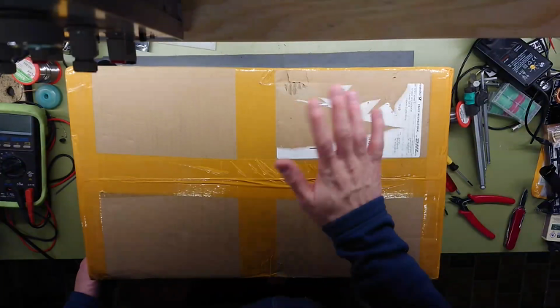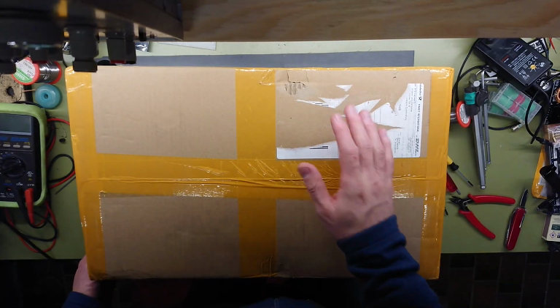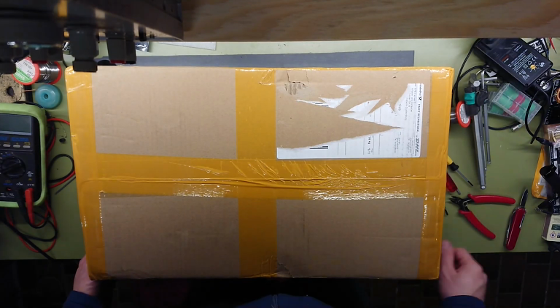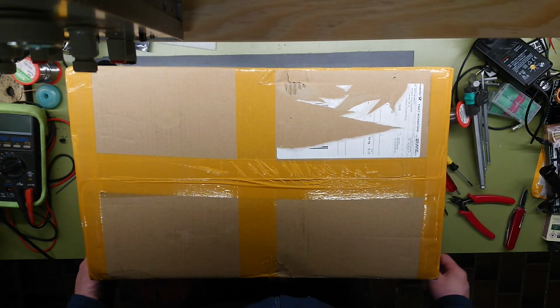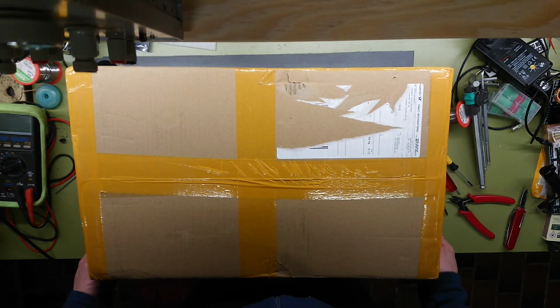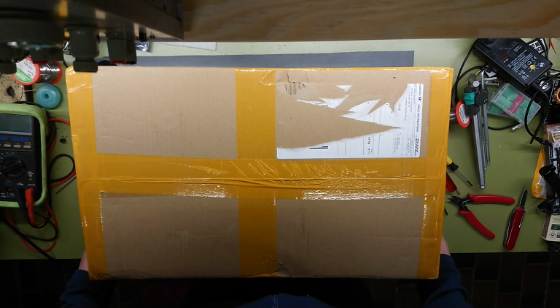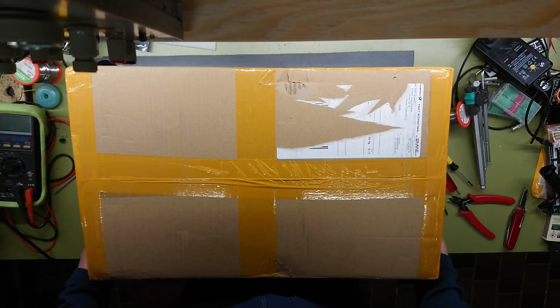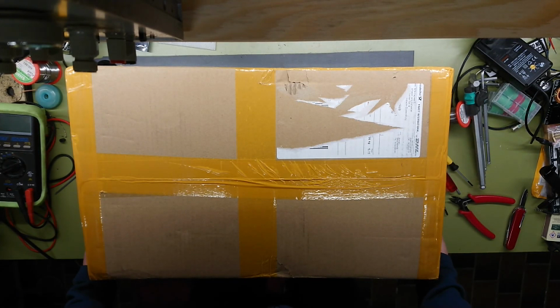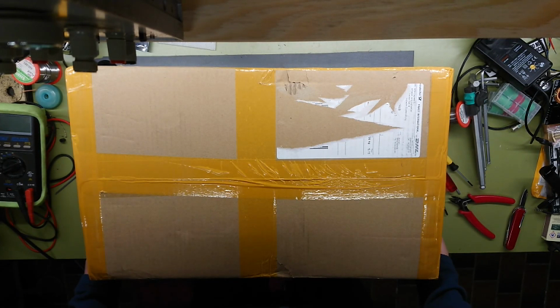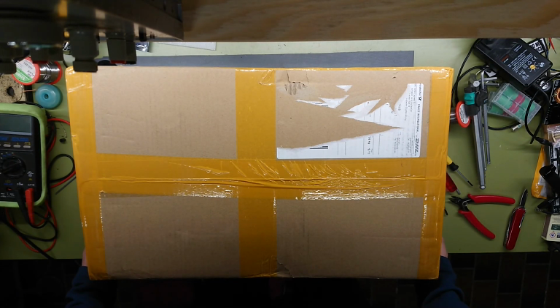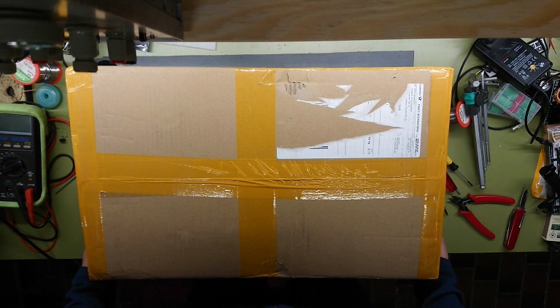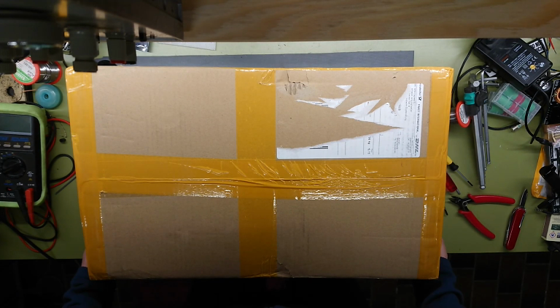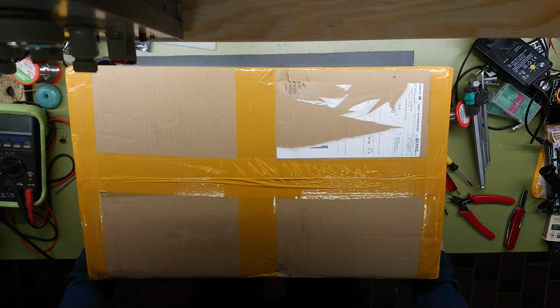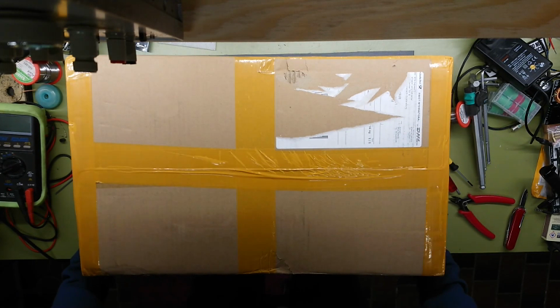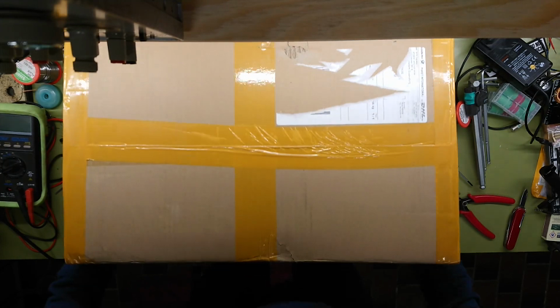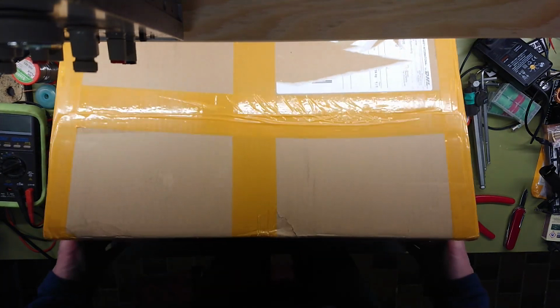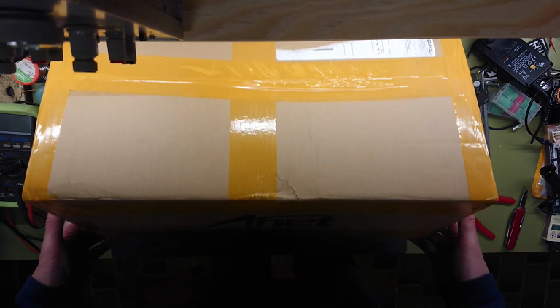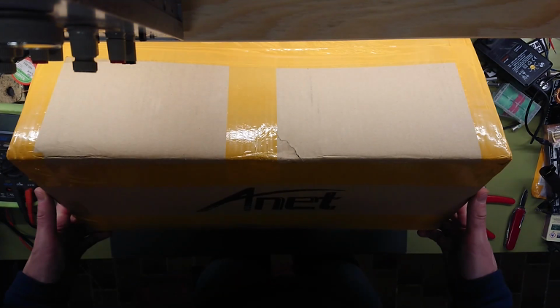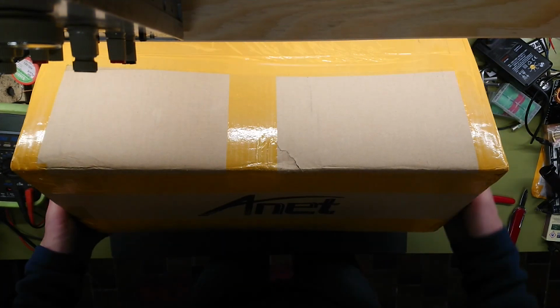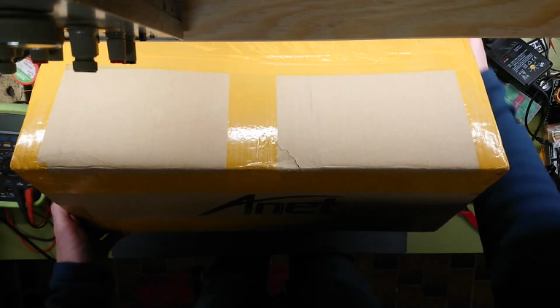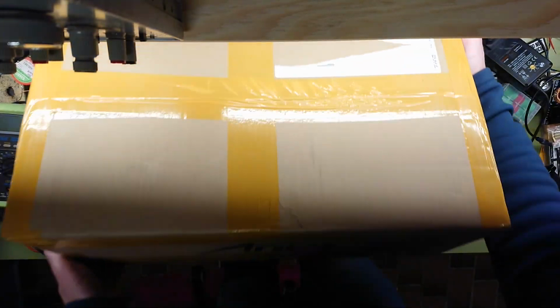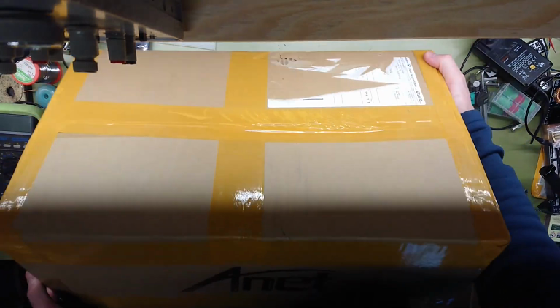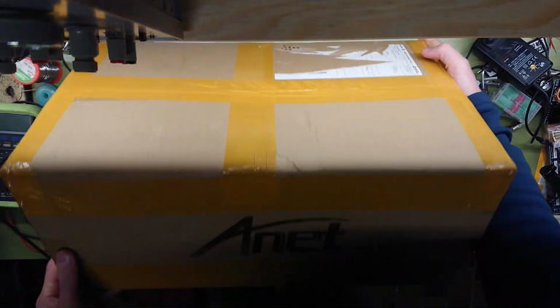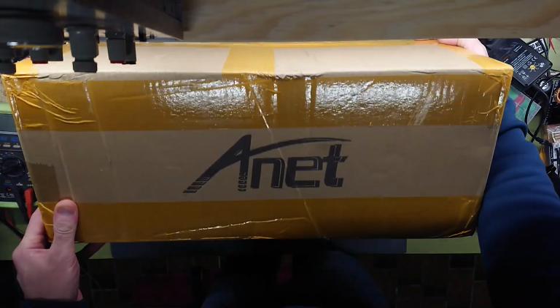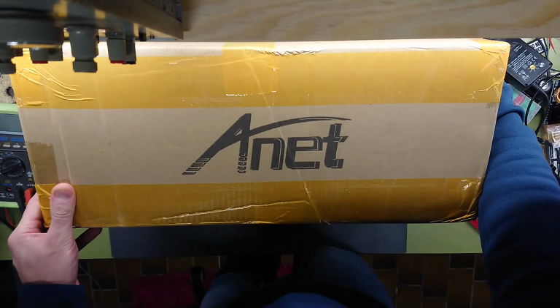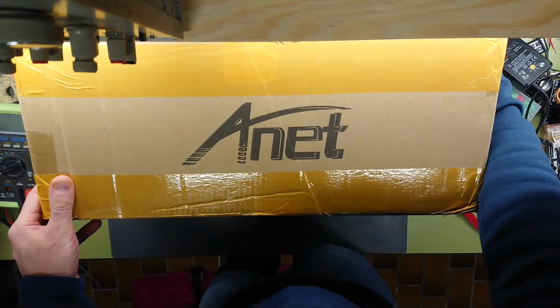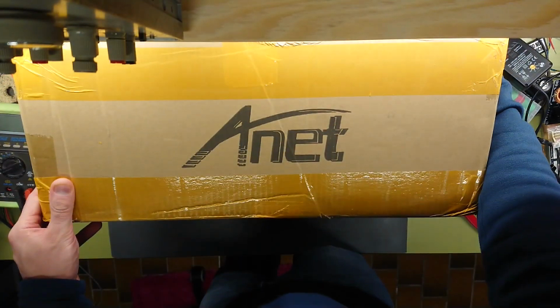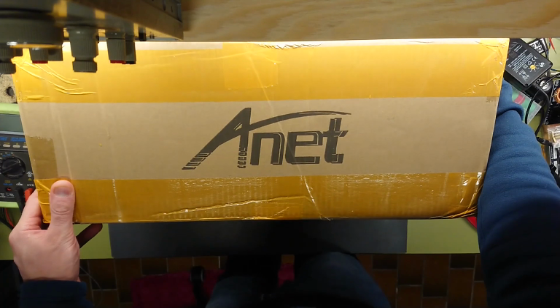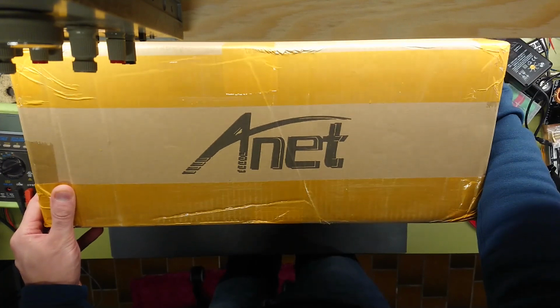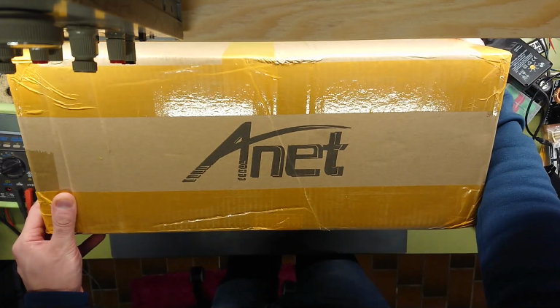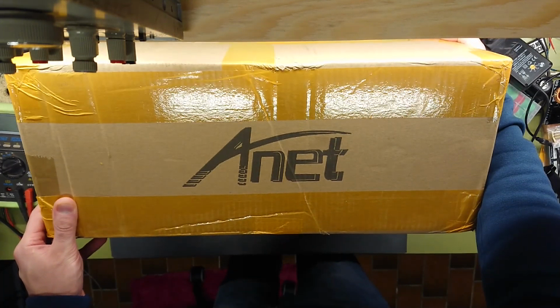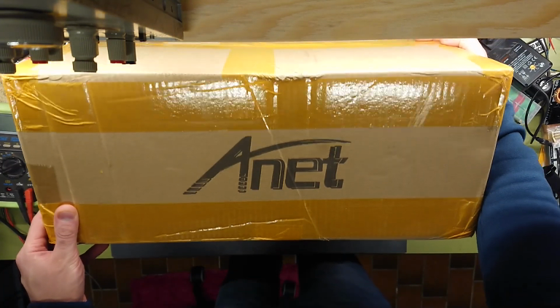Hi all, Mads Bahnkopf from Kaiserpark Electronics here, and welcome to this unboxing of the Anet A8 3D printer.